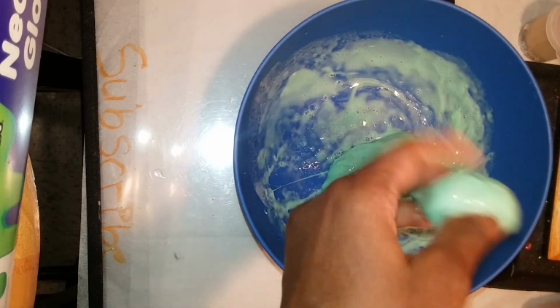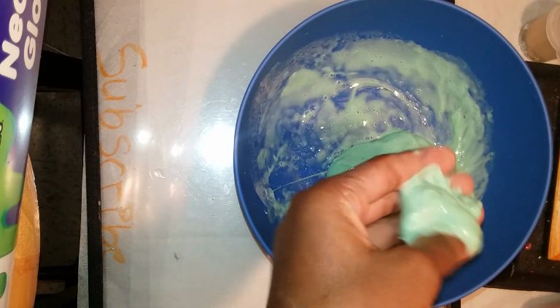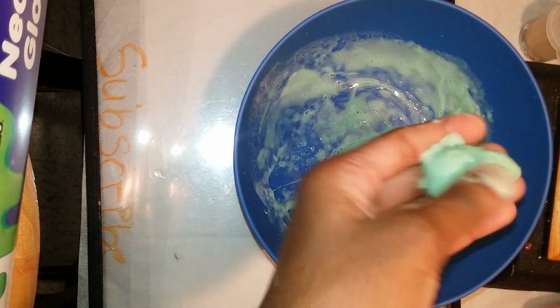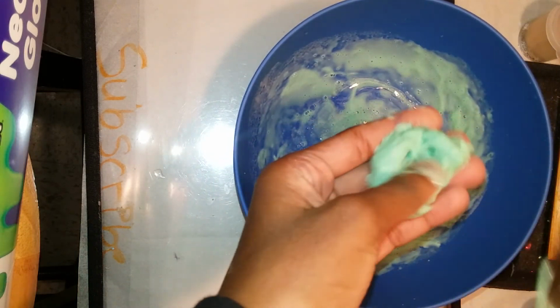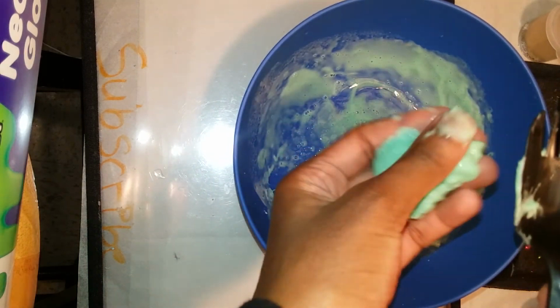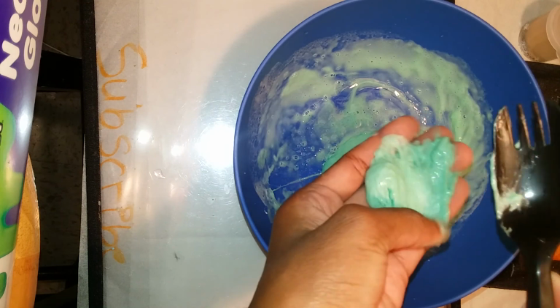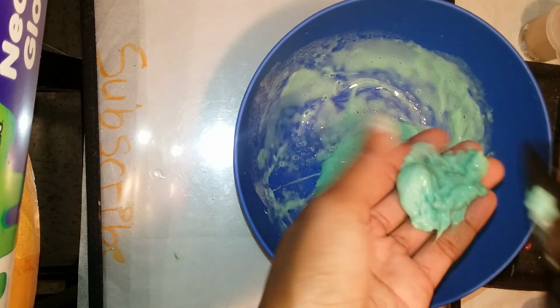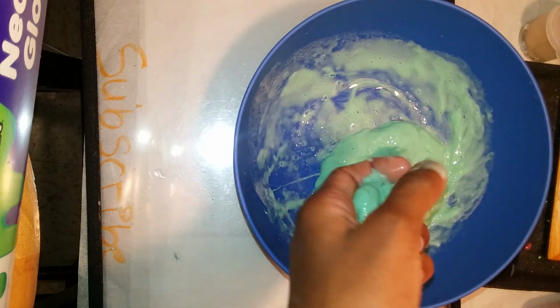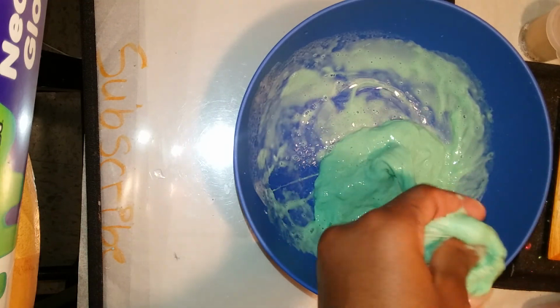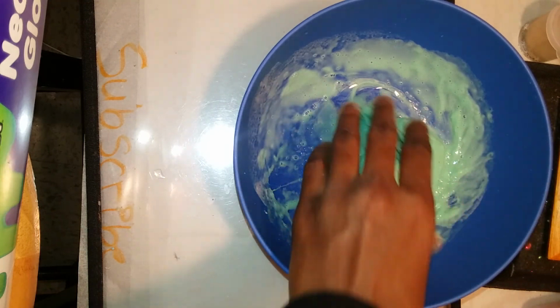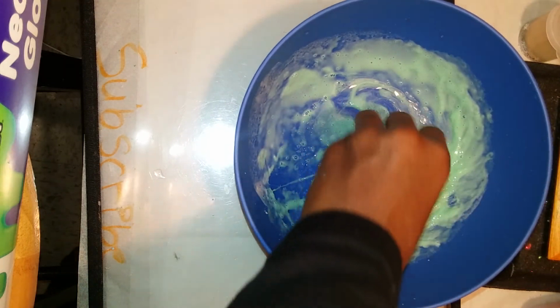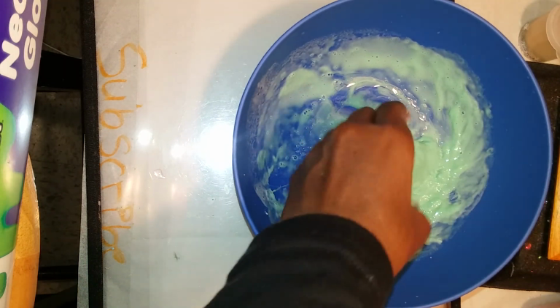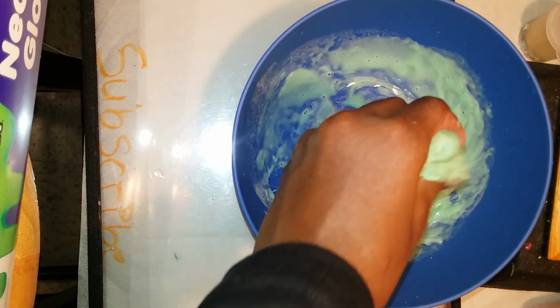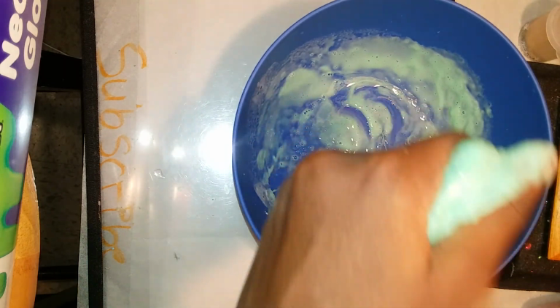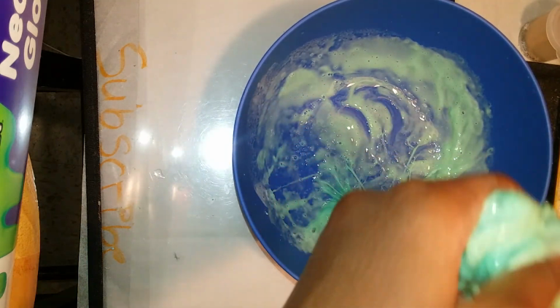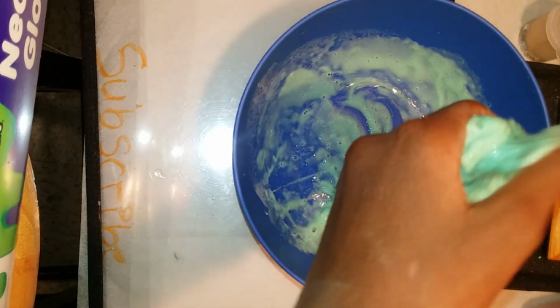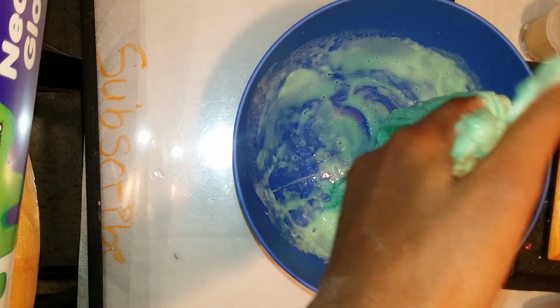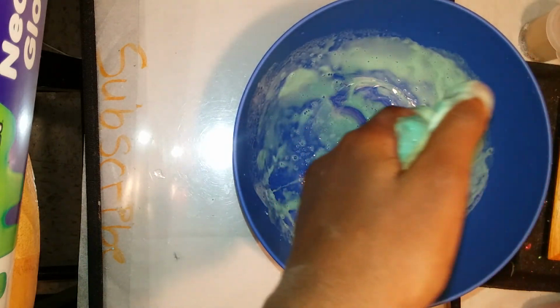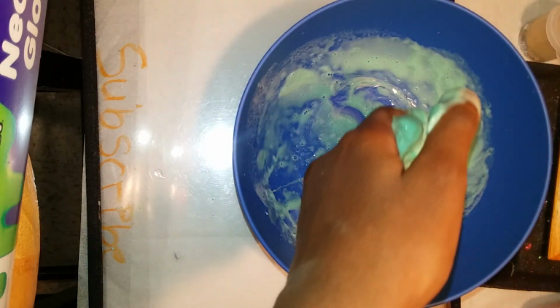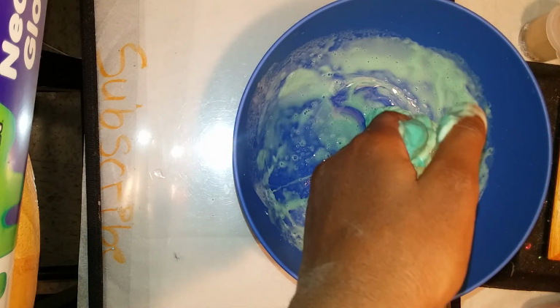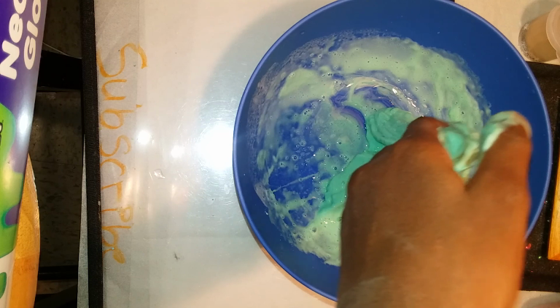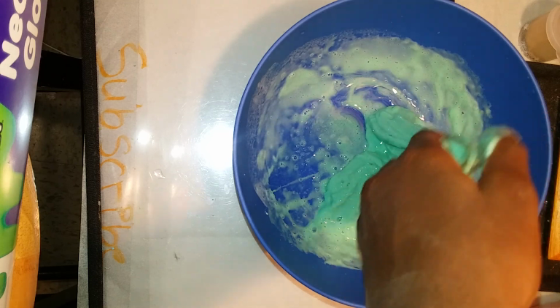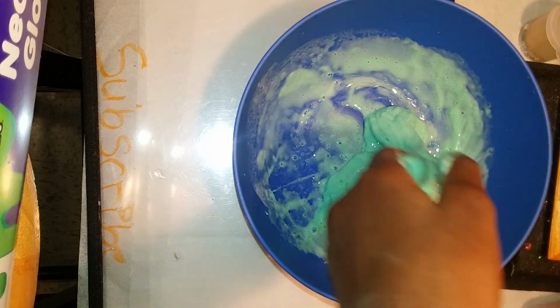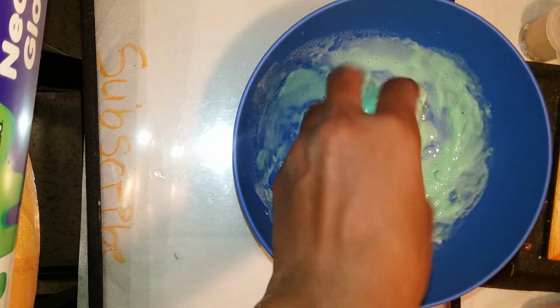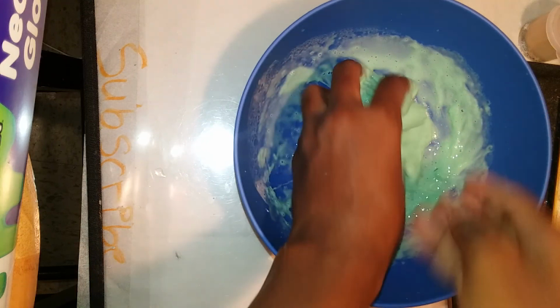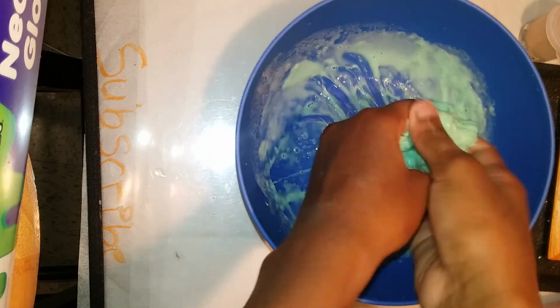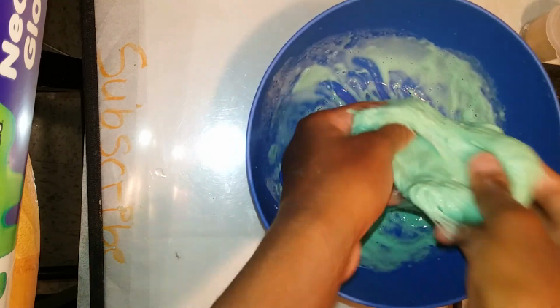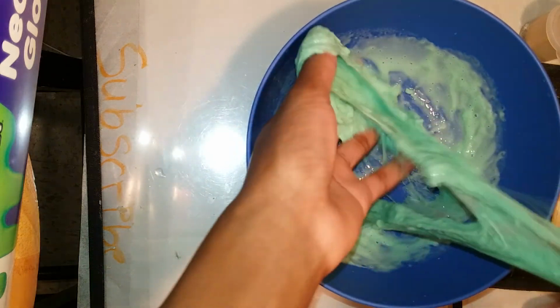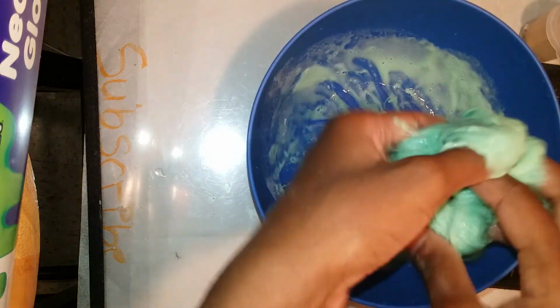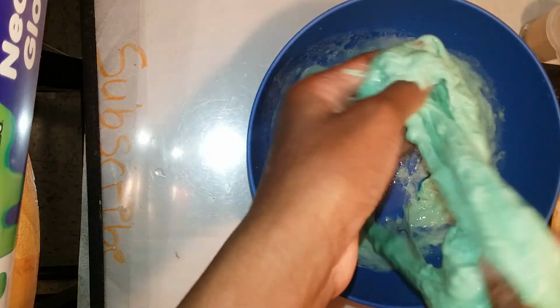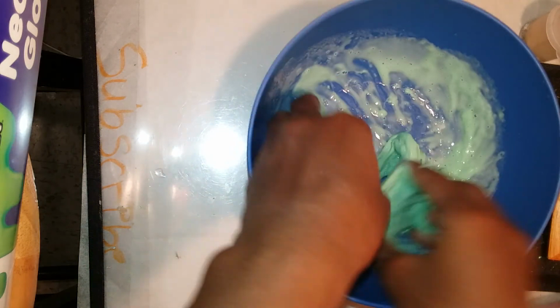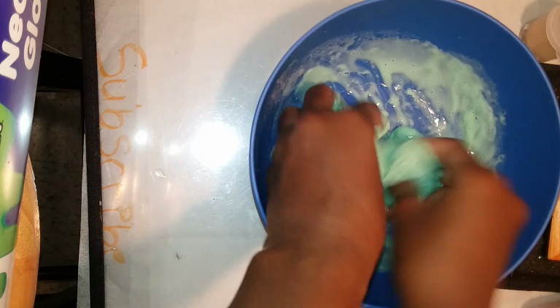I'm taking it off and it came off. Let me pull up my sleeves — we're just gonna get our hands in there and start kneading it.